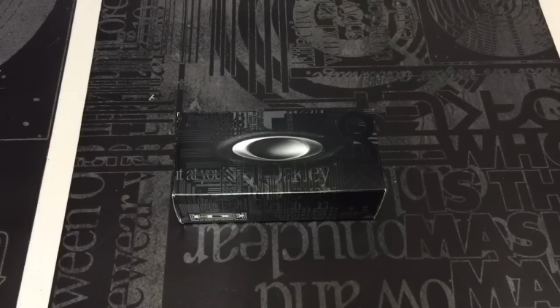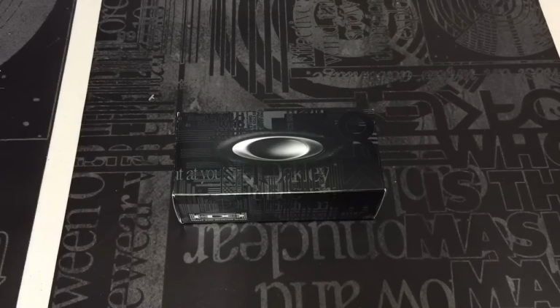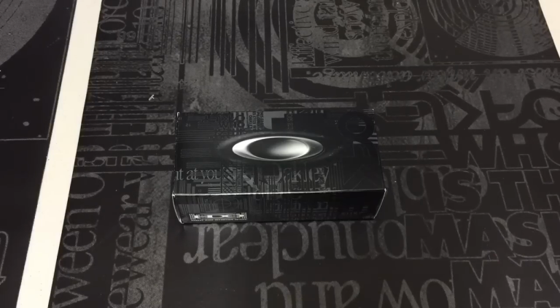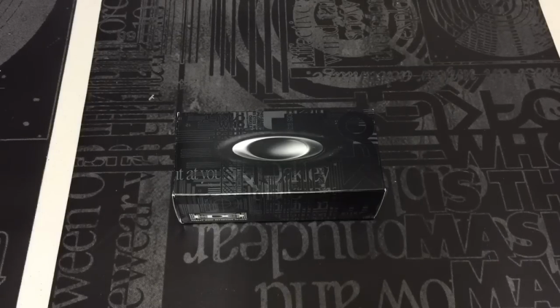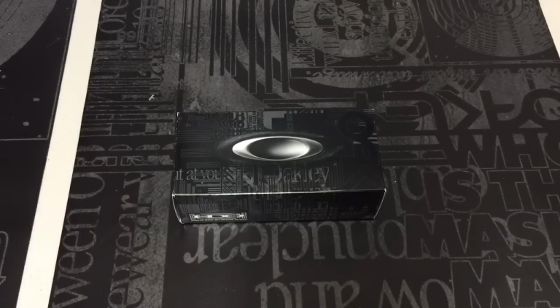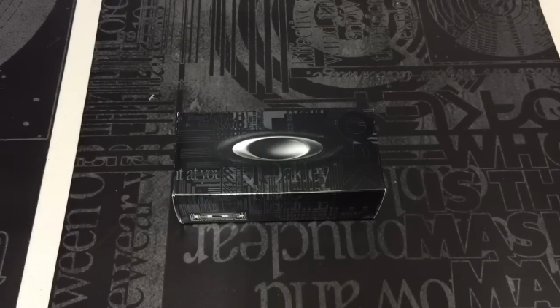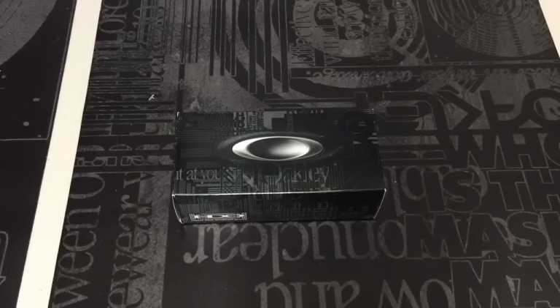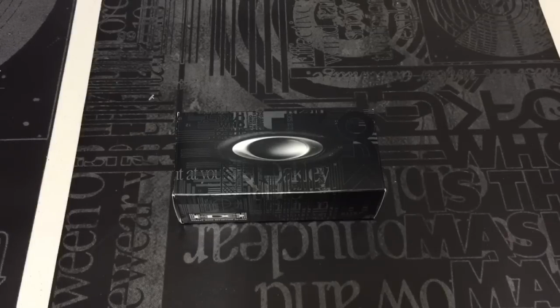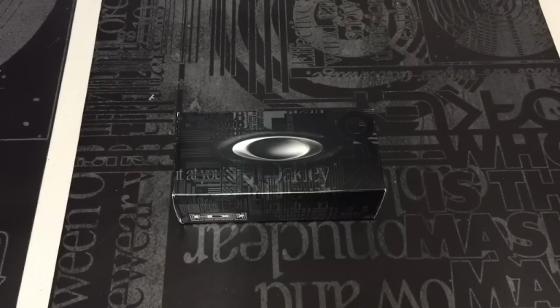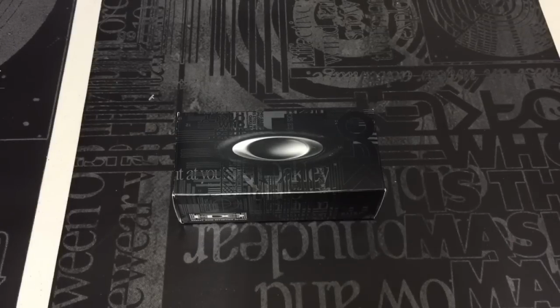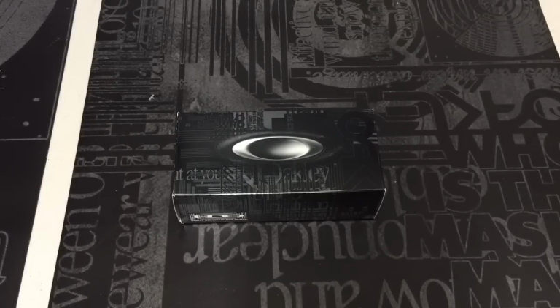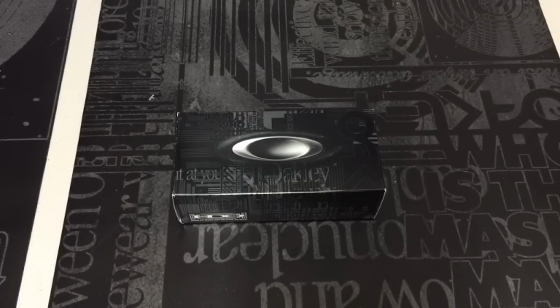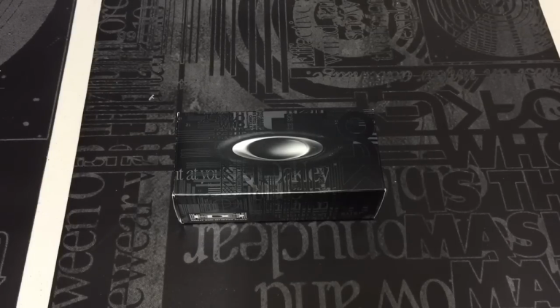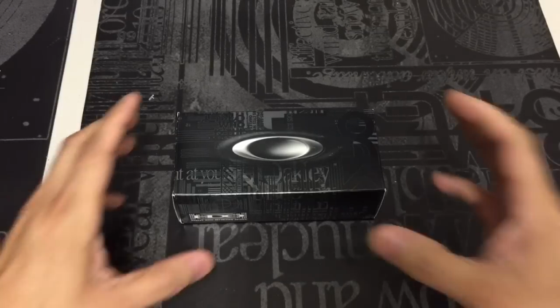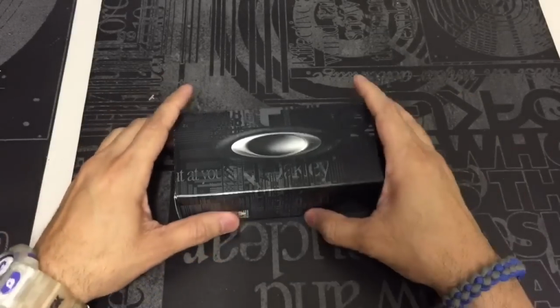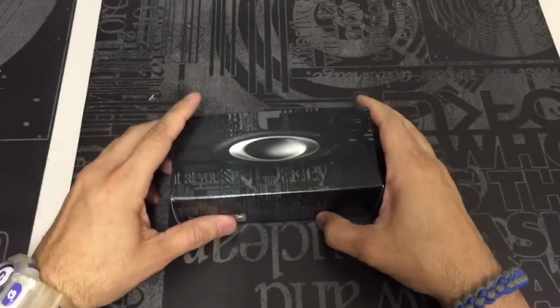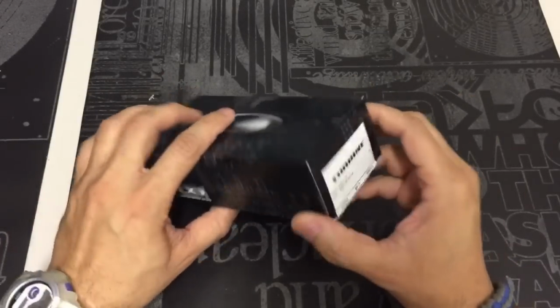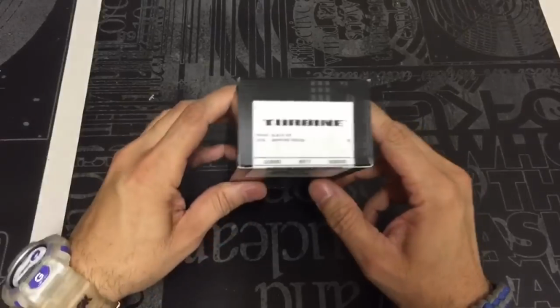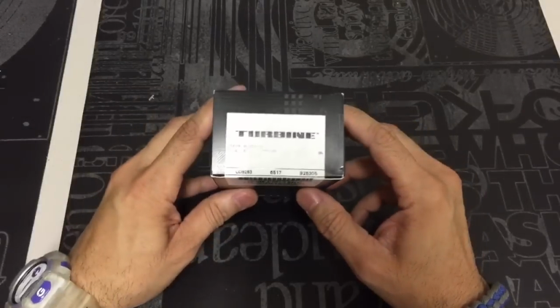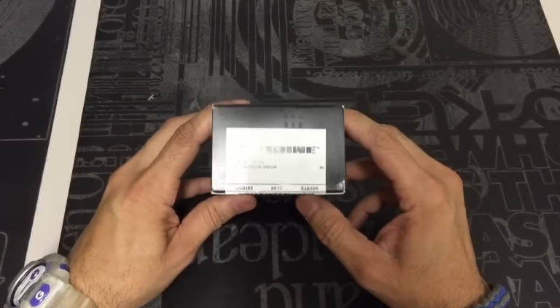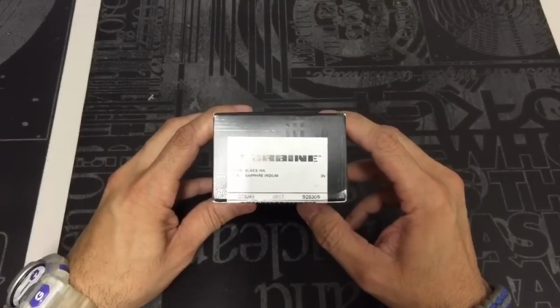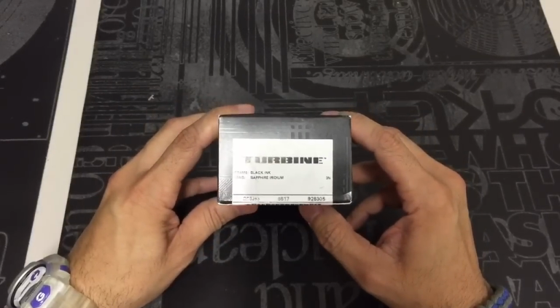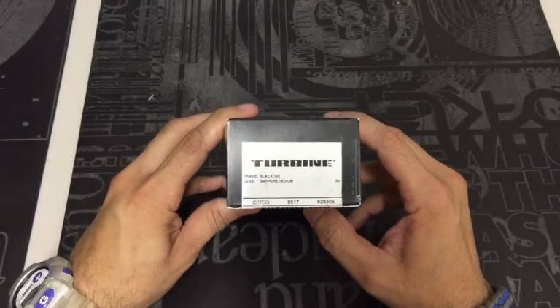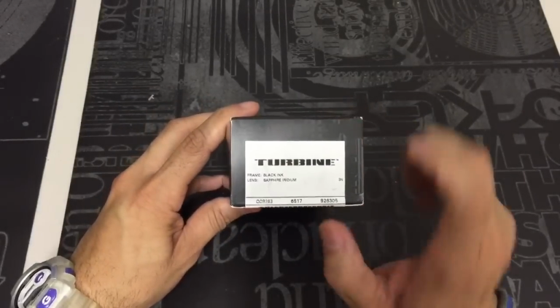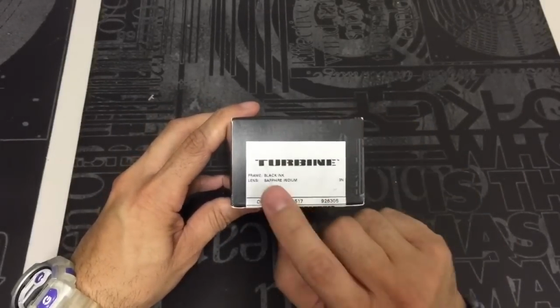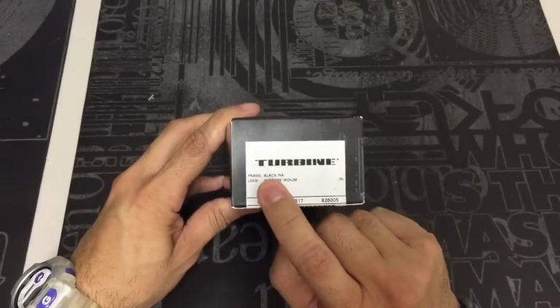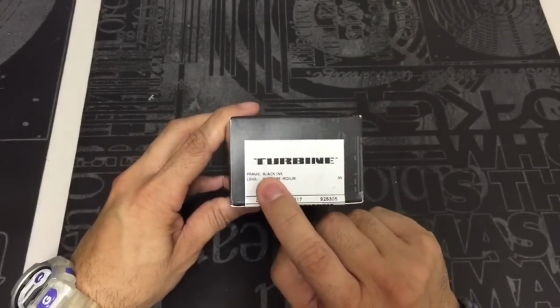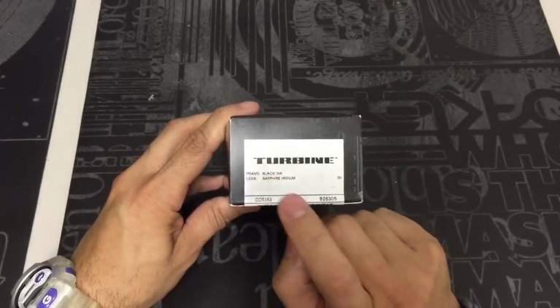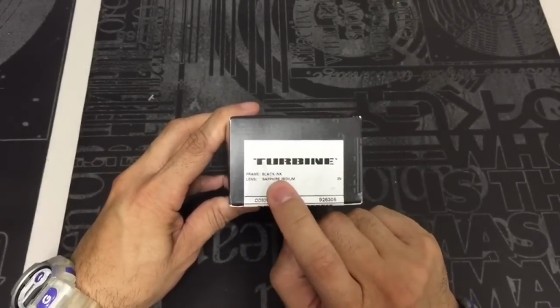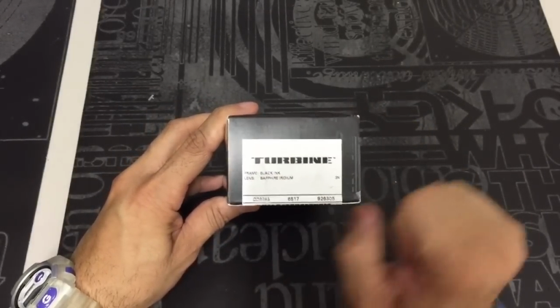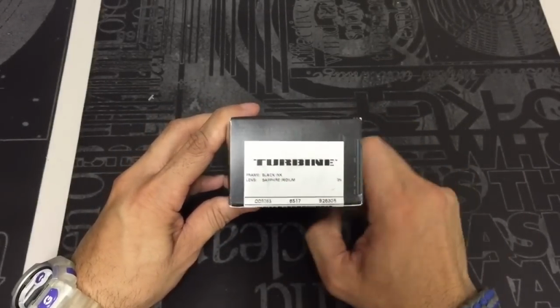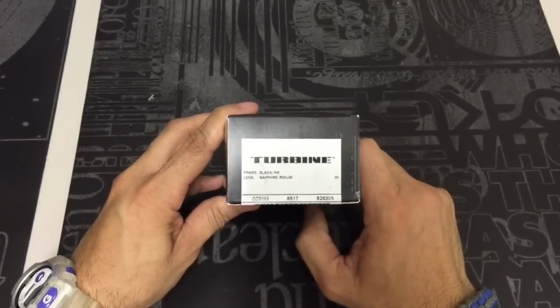Hey guys, I got a new video for you today and this is going to be a look at a new pair of glasses. What you have in front of you here is the Oakley Turbine, and this particular one is in a black ink frame with a sapphire iridium lens.